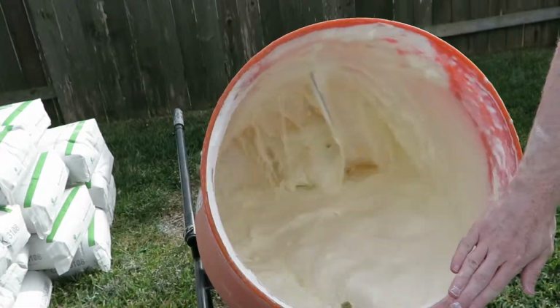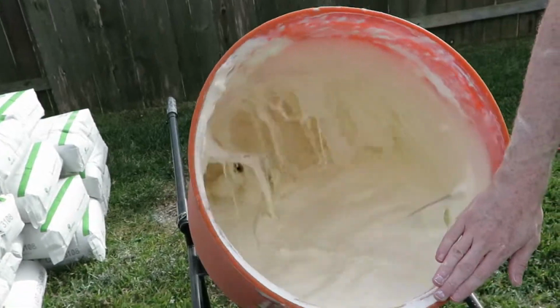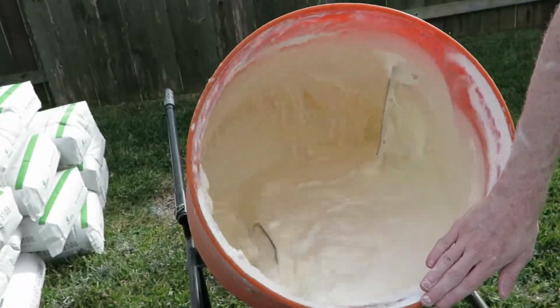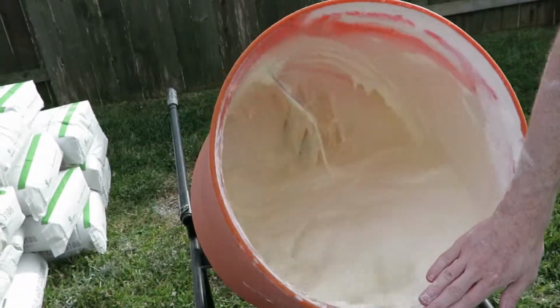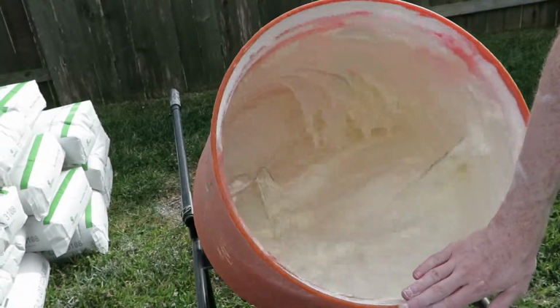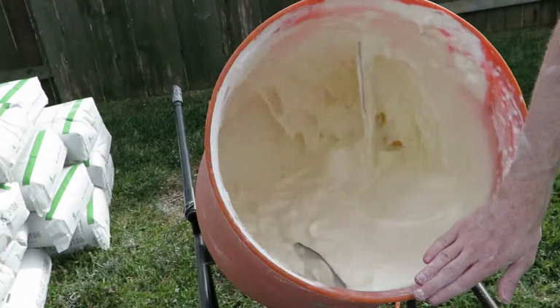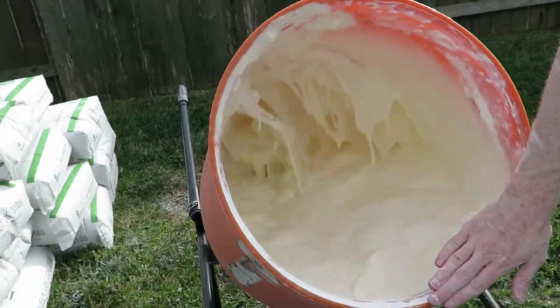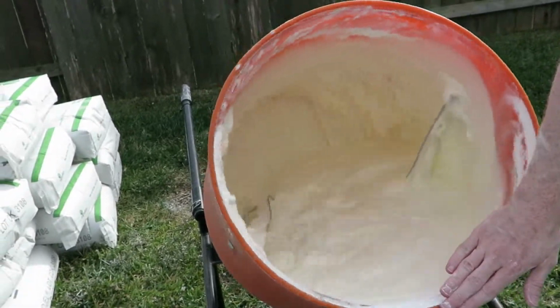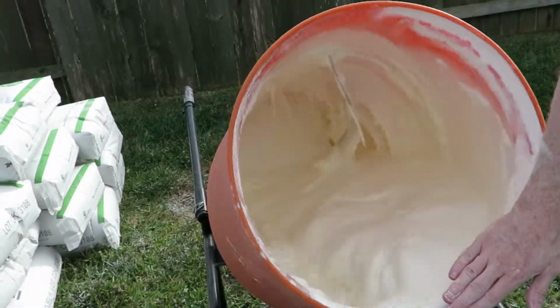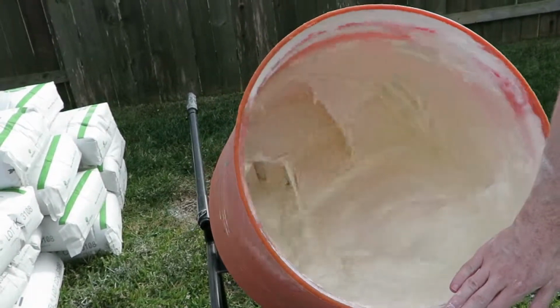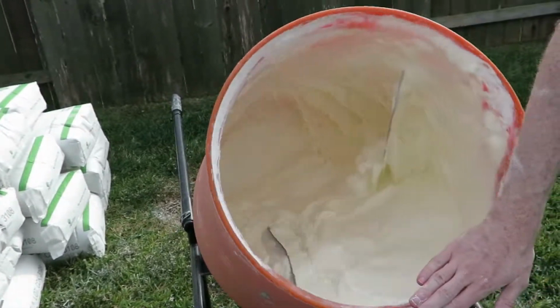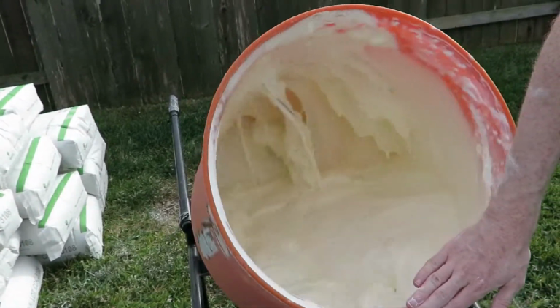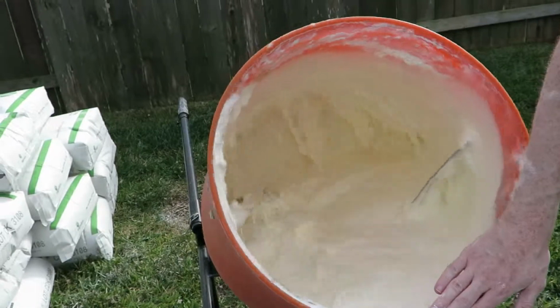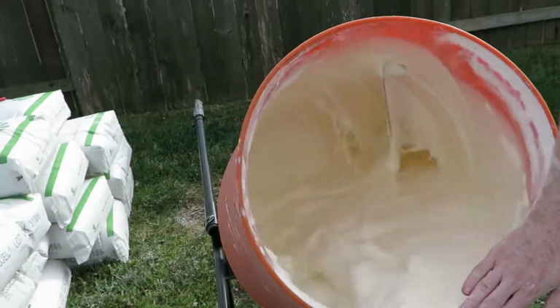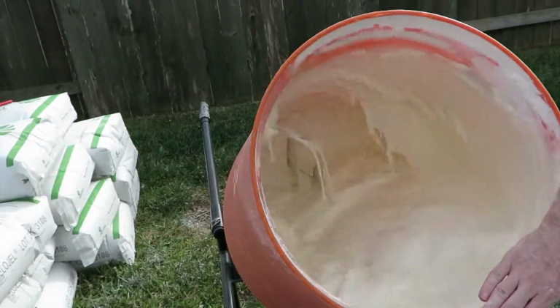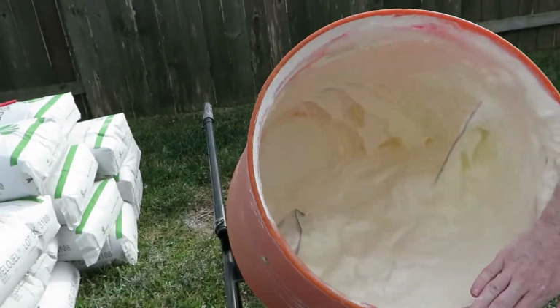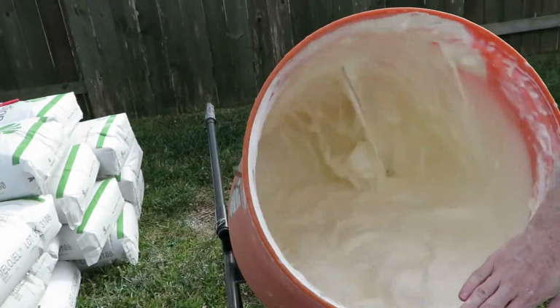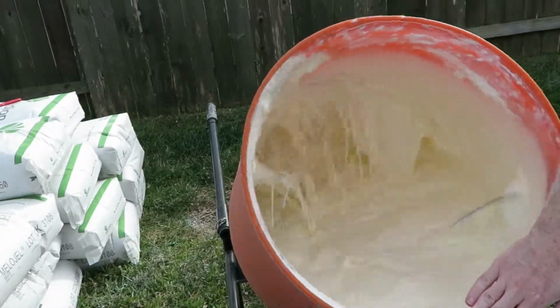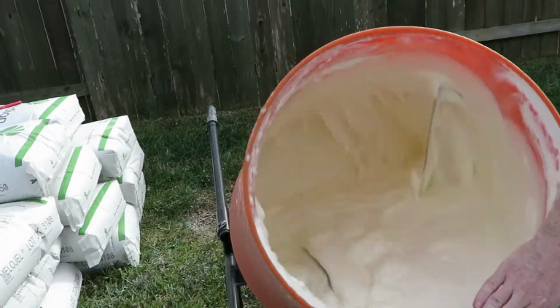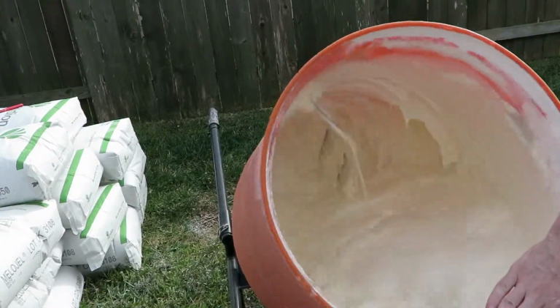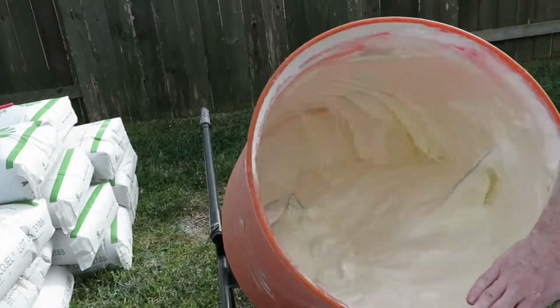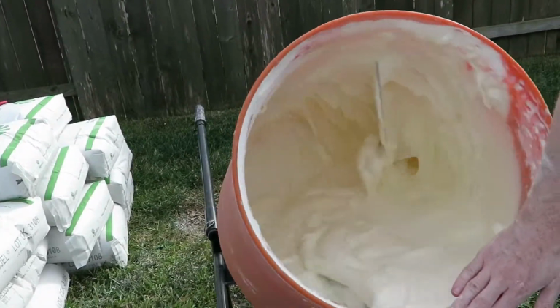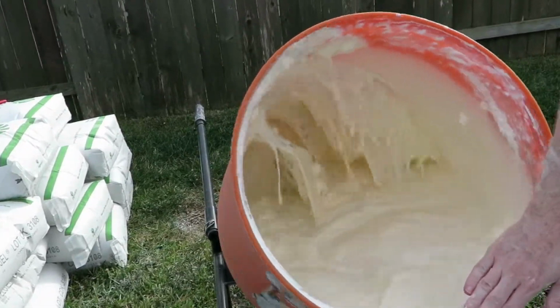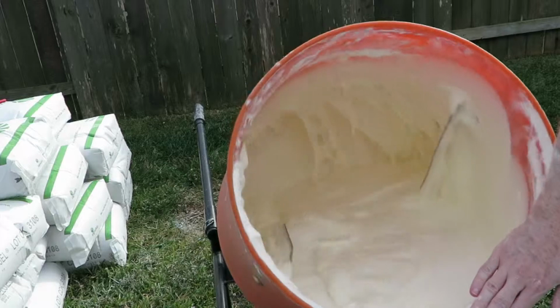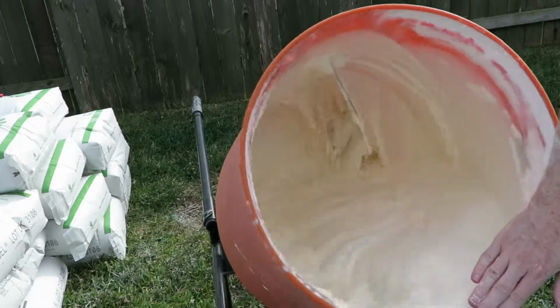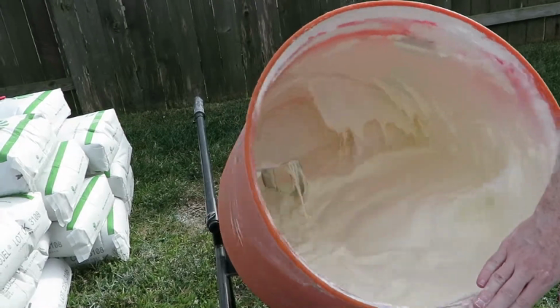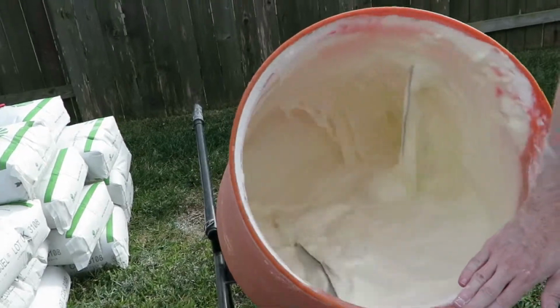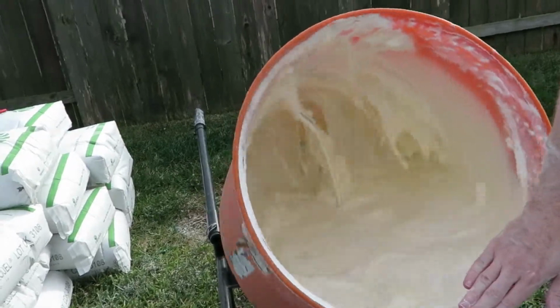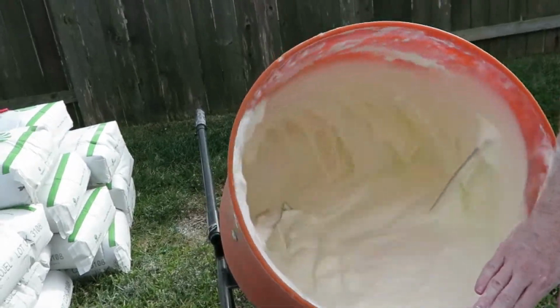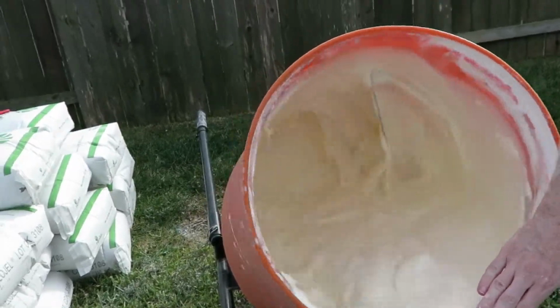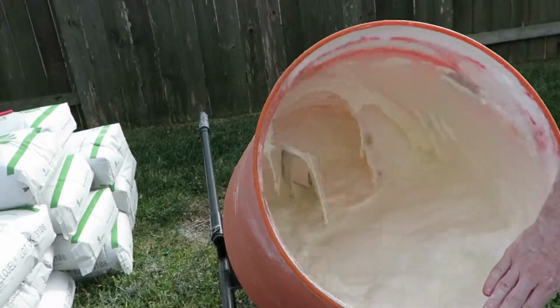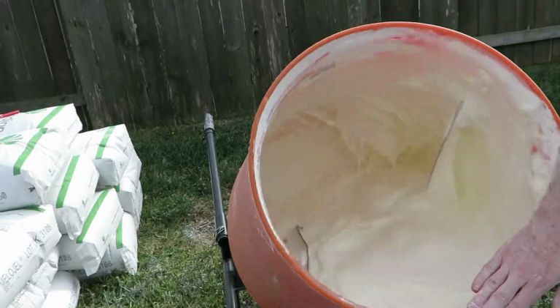Definitely need to keep blocking it. Is it trying to climb out? Yeah, that's fantastic. I love how it starts to sheet — it tugs on my hand when it goes by, because I have to hold it still. That's awesome.